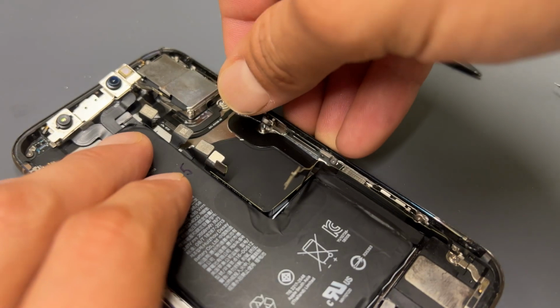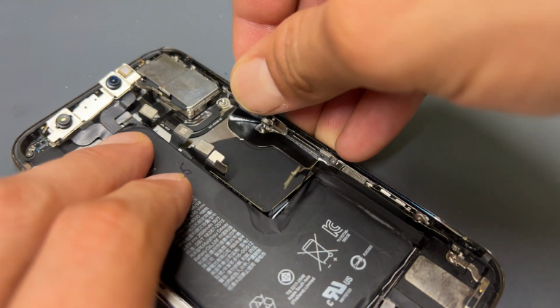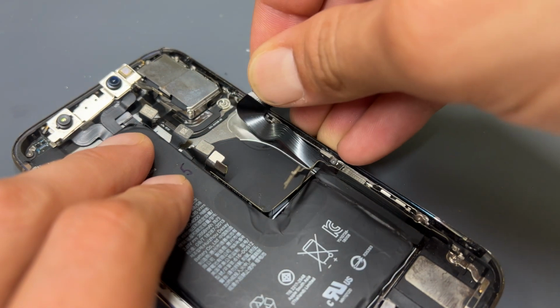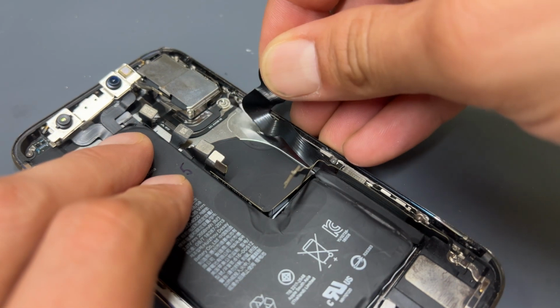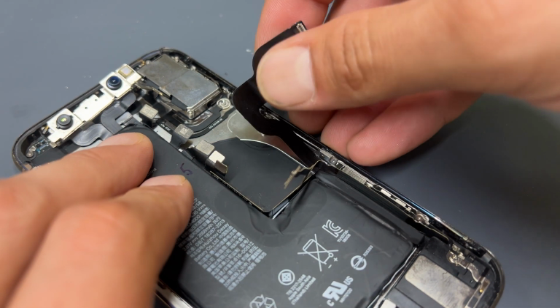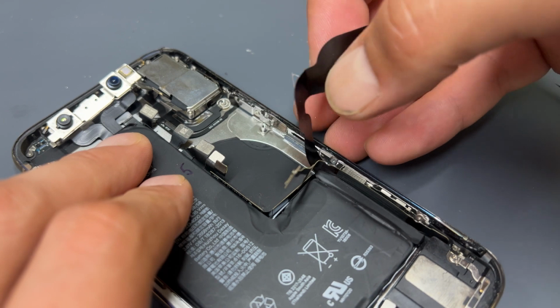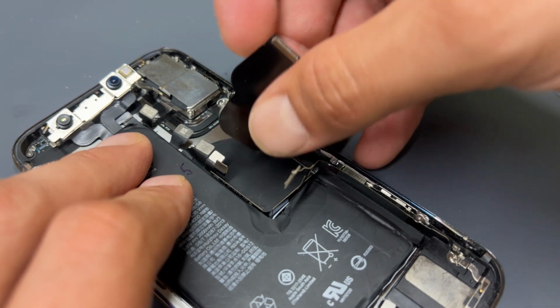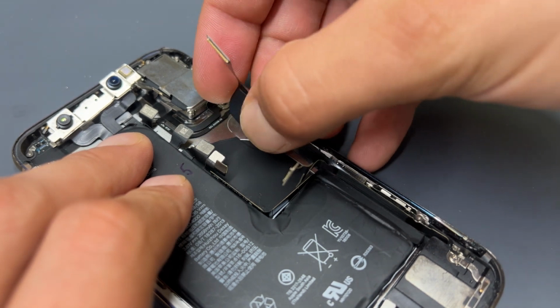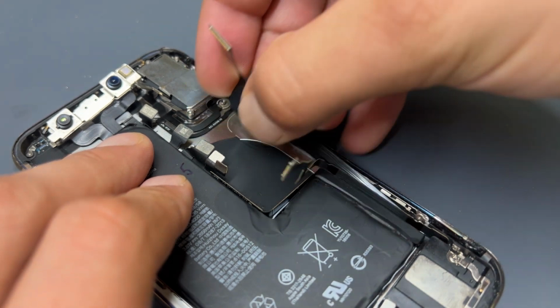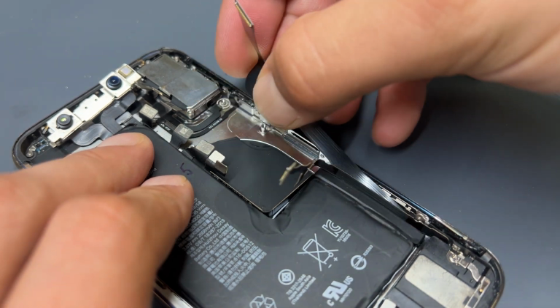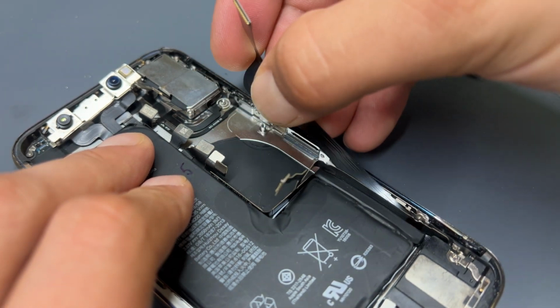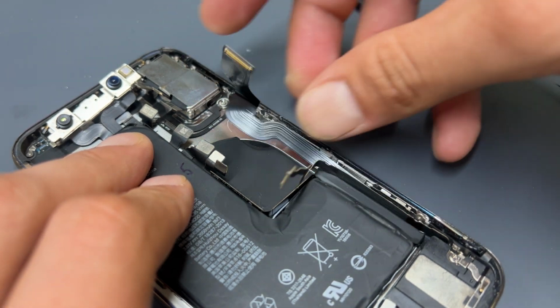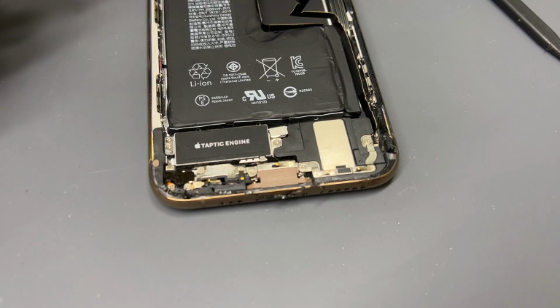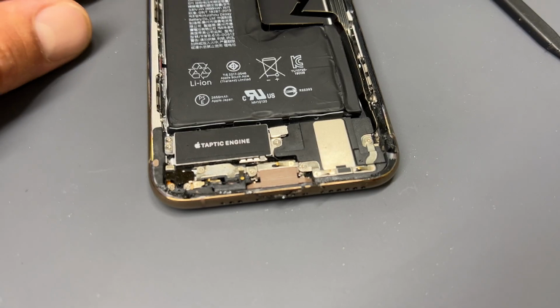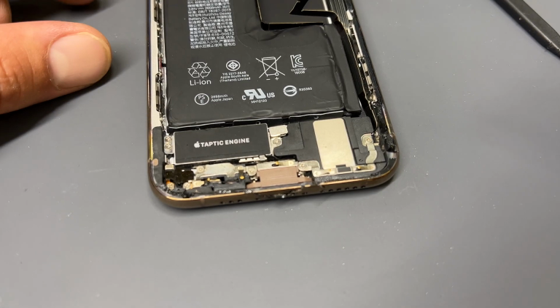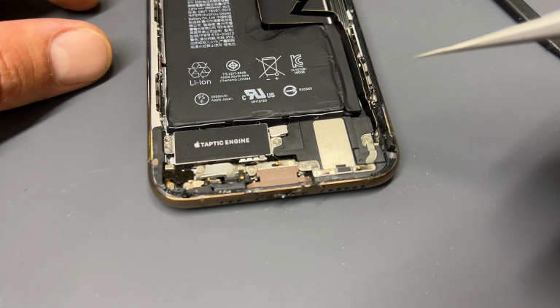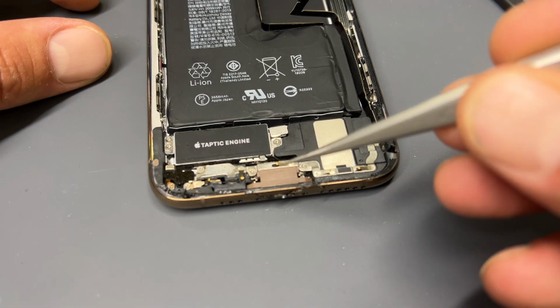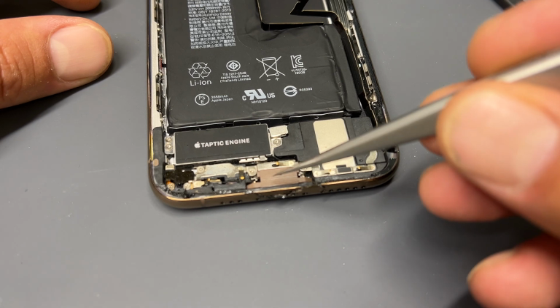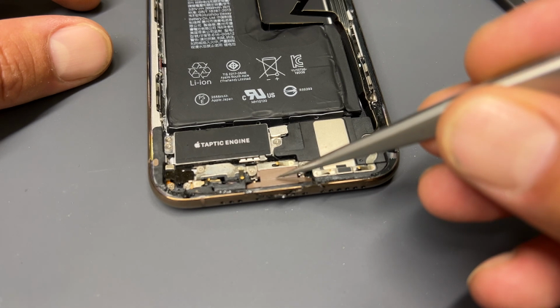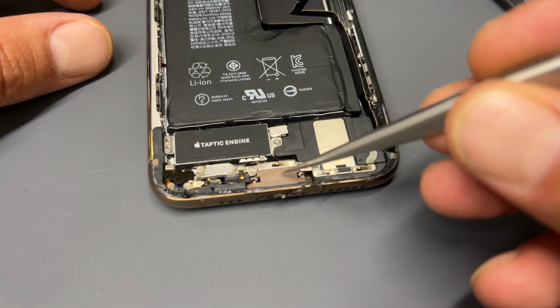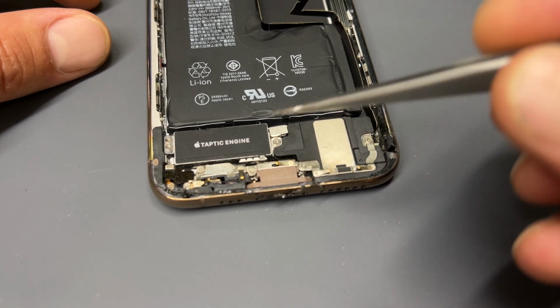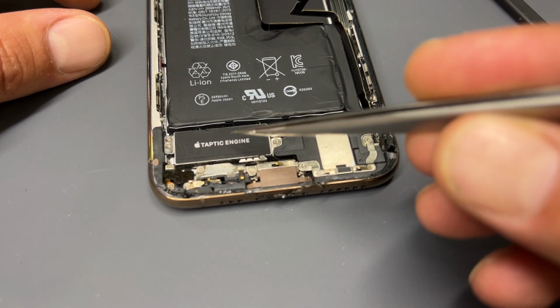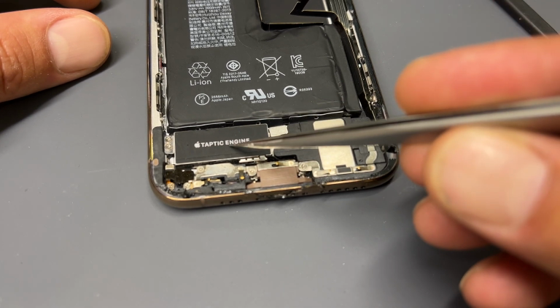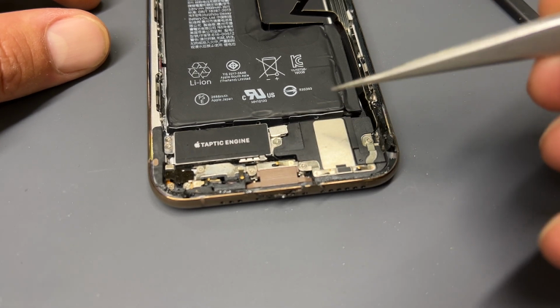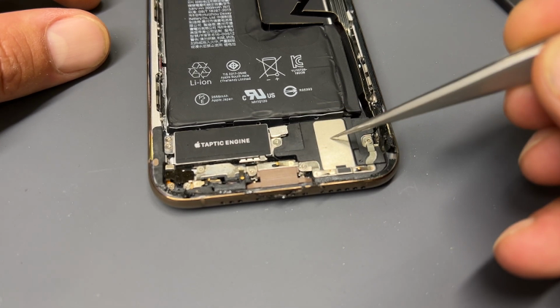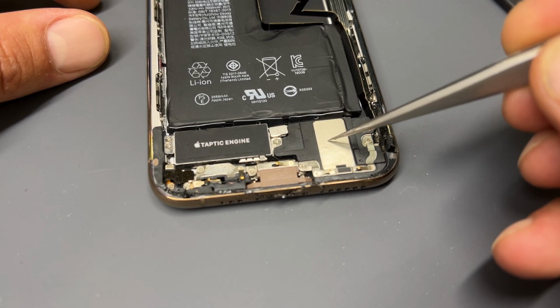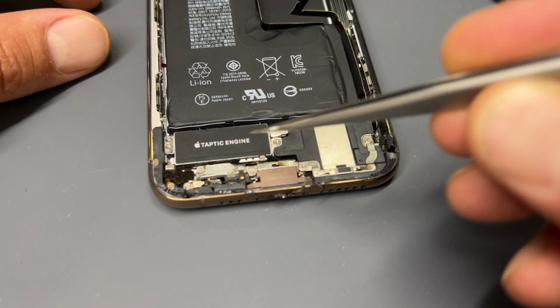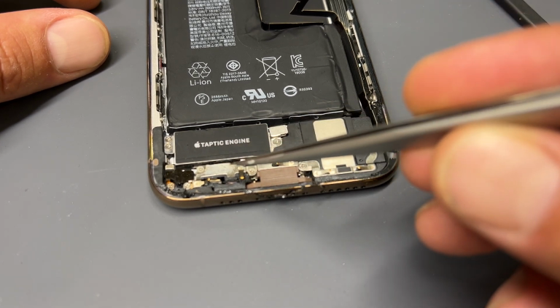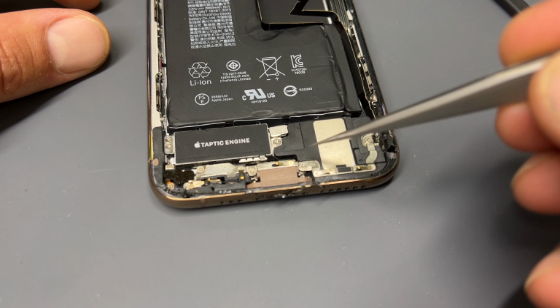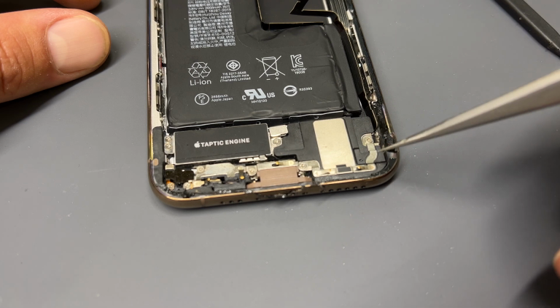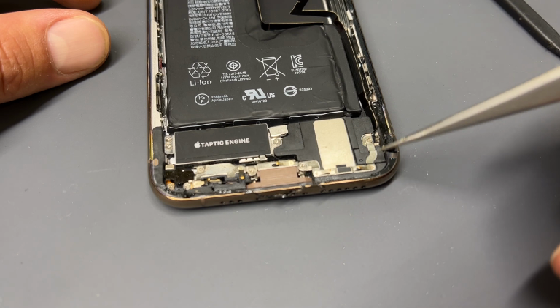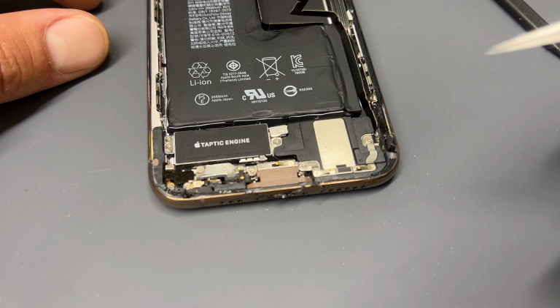We can now peel up this part of the flex cable for the charging port, freeing it up for when we pull it out in a bit. To access the bottom part of the lightning connector, we need to remove the Taptic engine and loudspeaker as well as a couple of other screws down the bottom here.